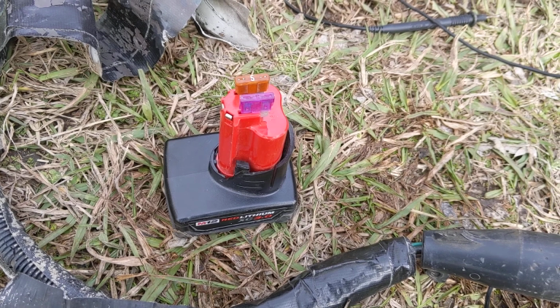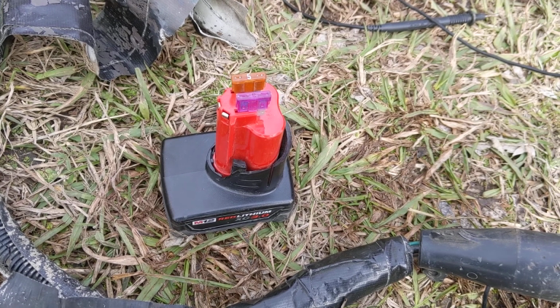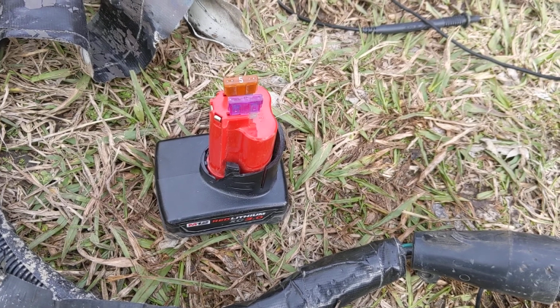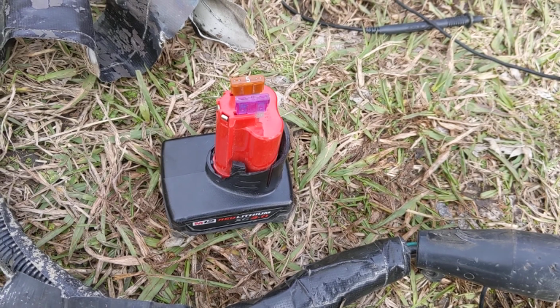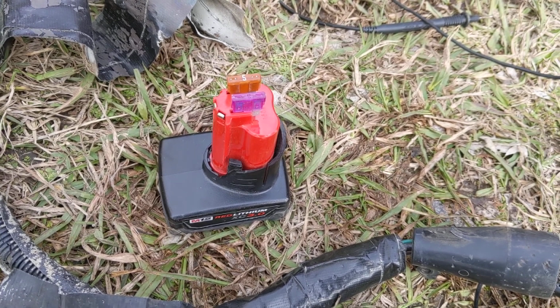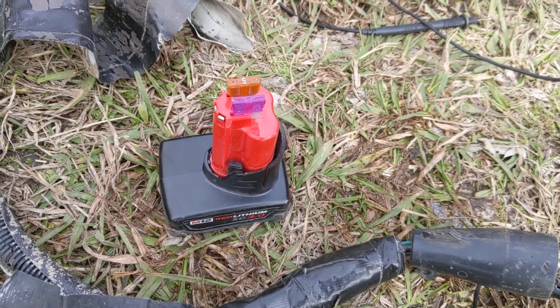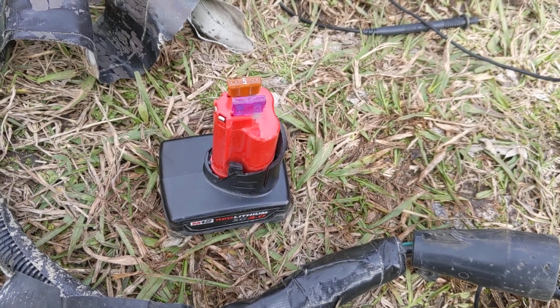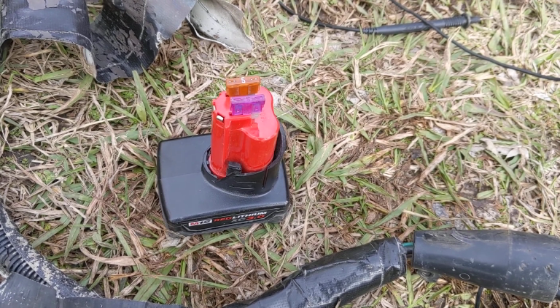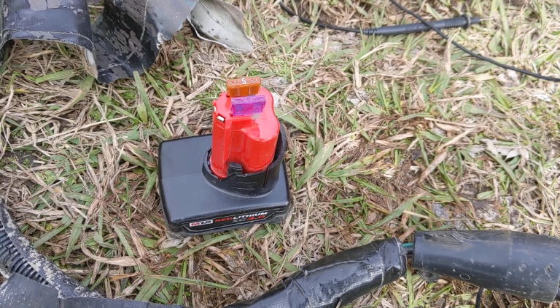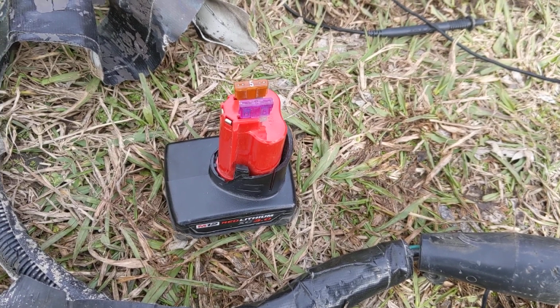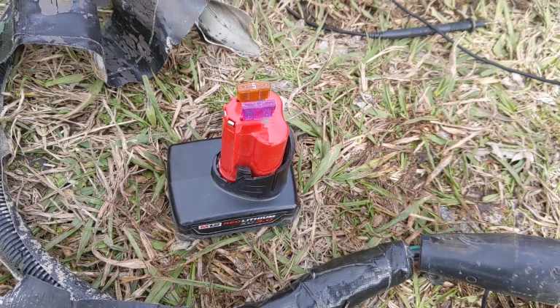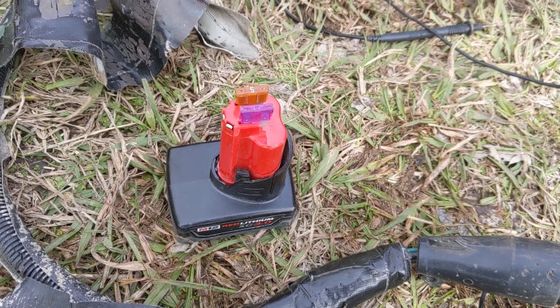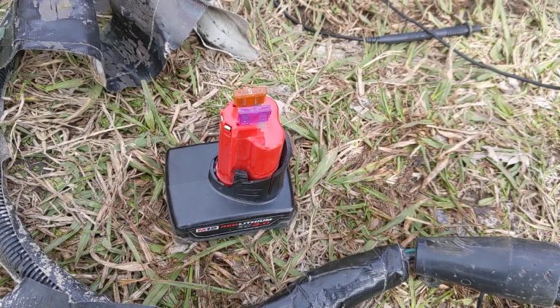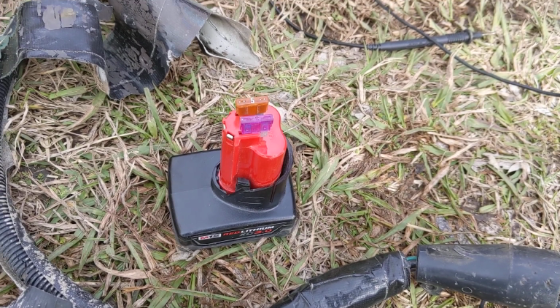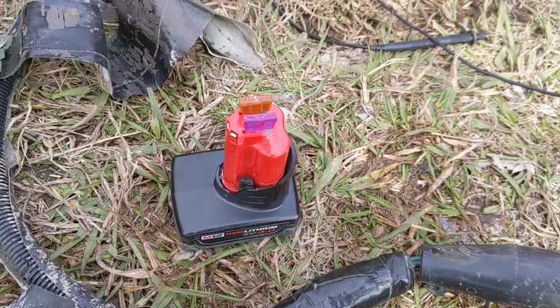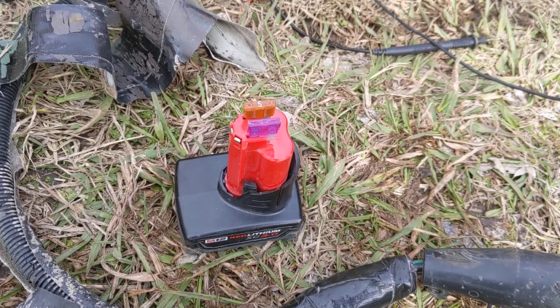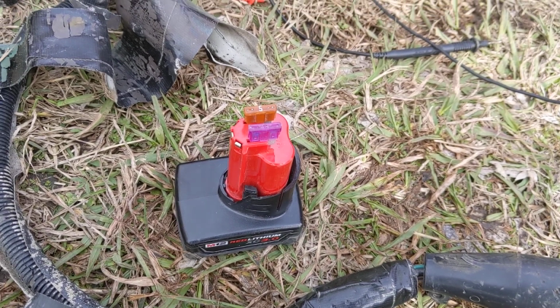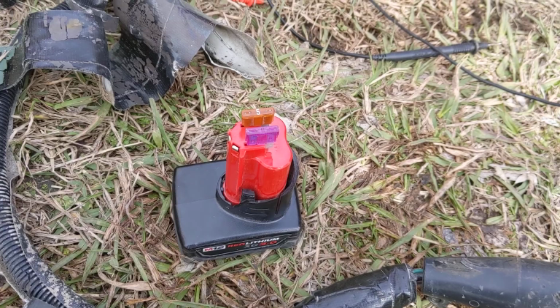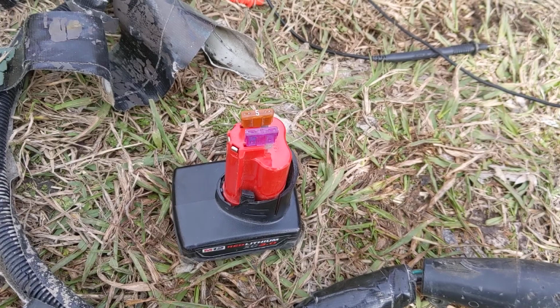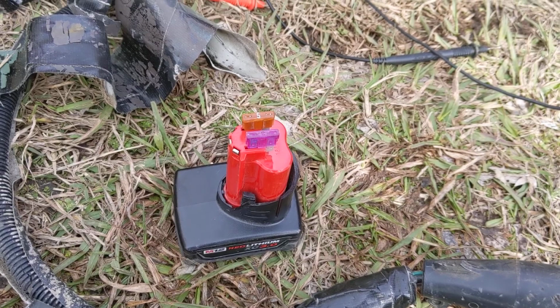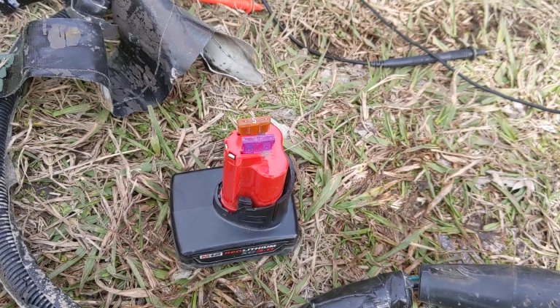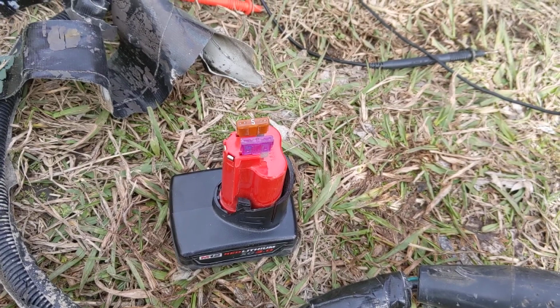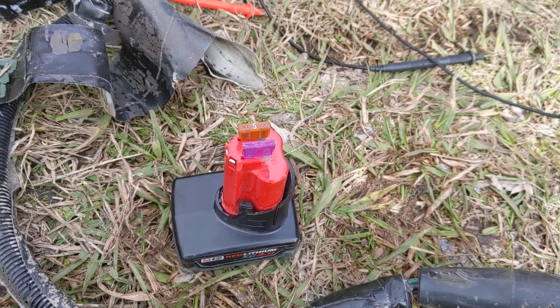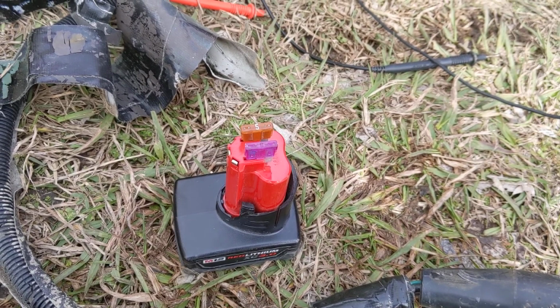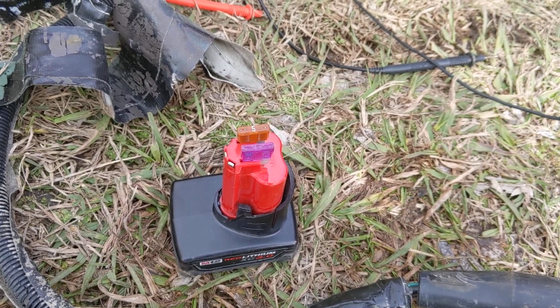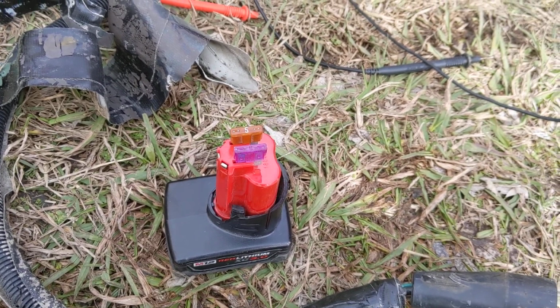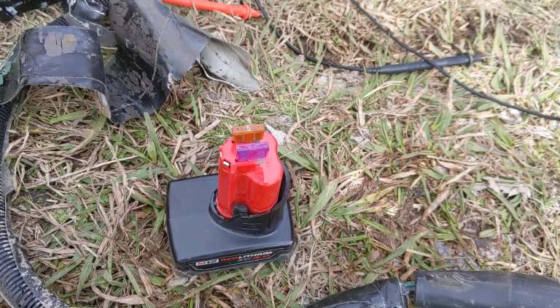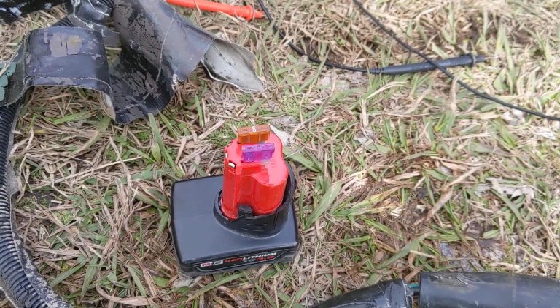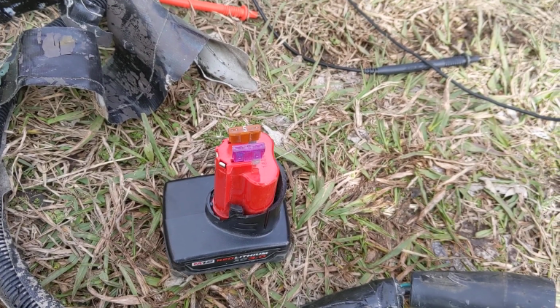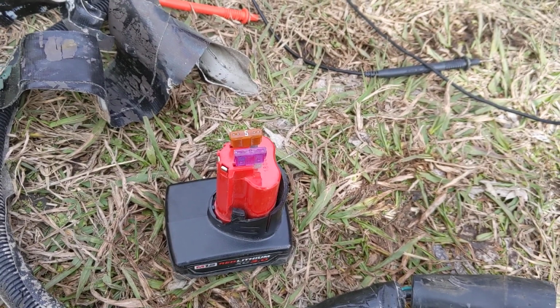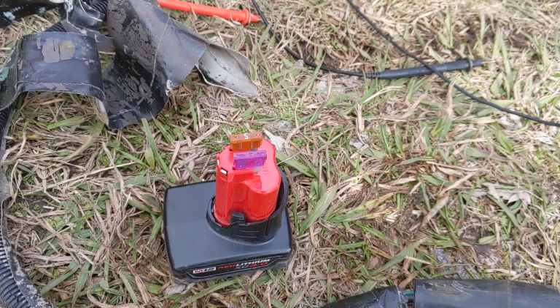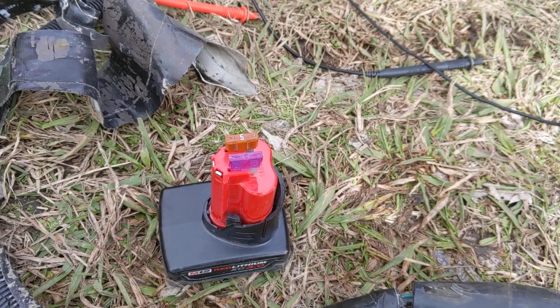Wanted to make a short video on how to test 12 volt systems without needing to pull out a big old battery.